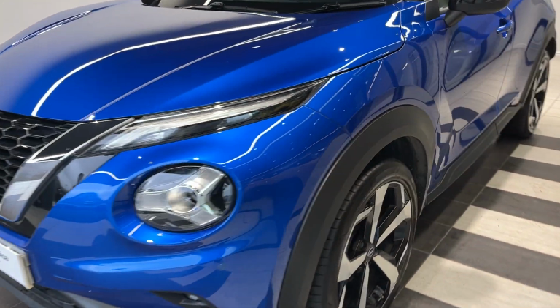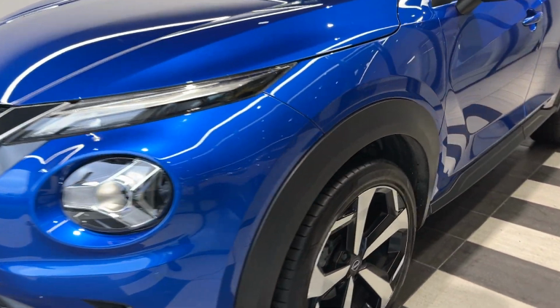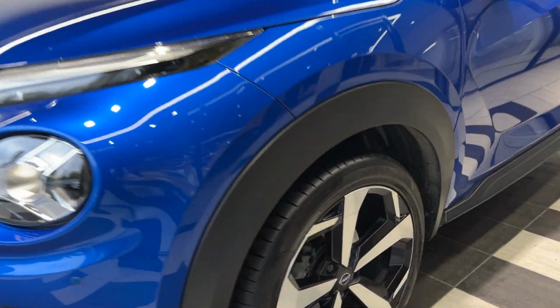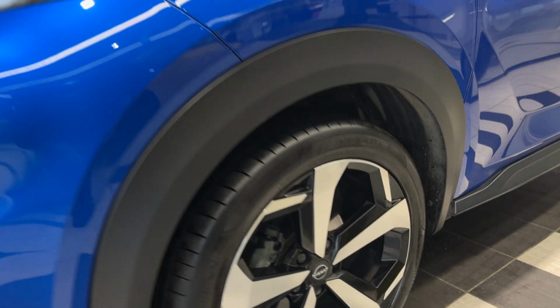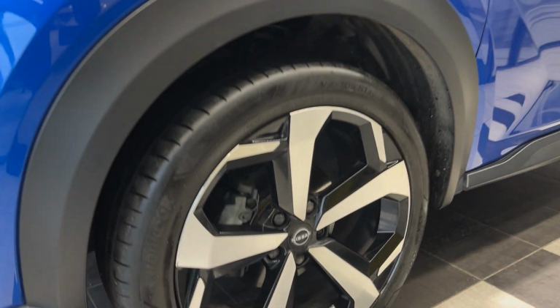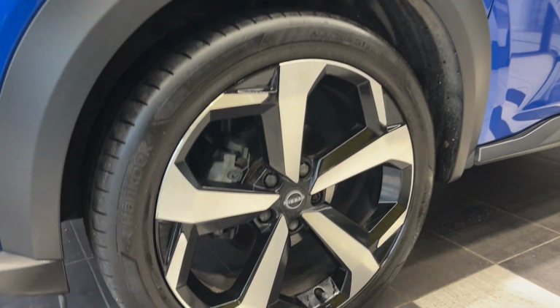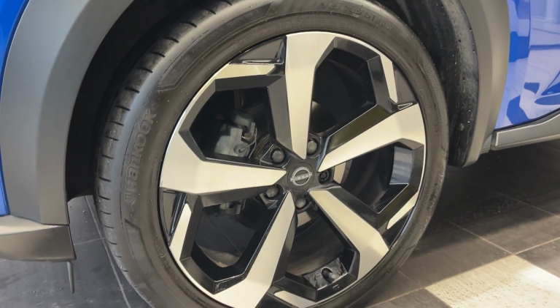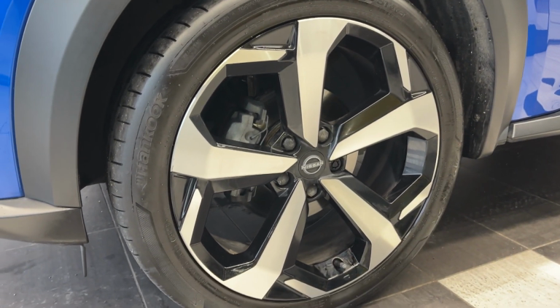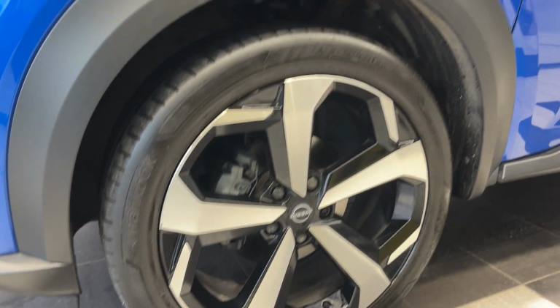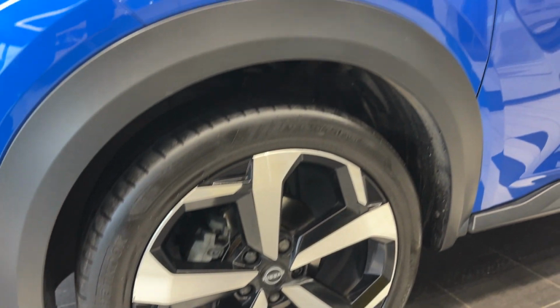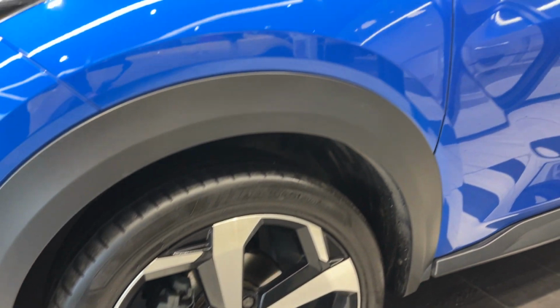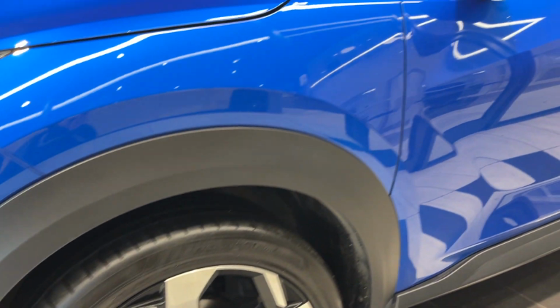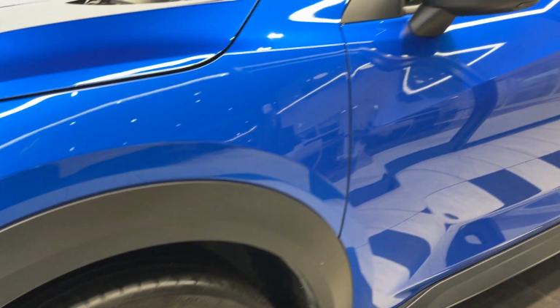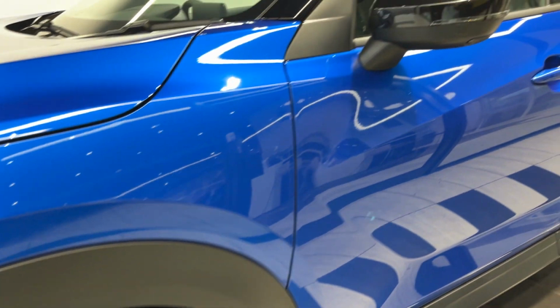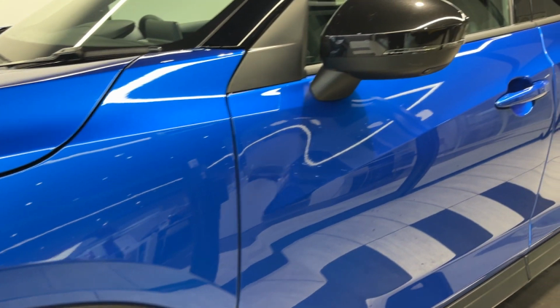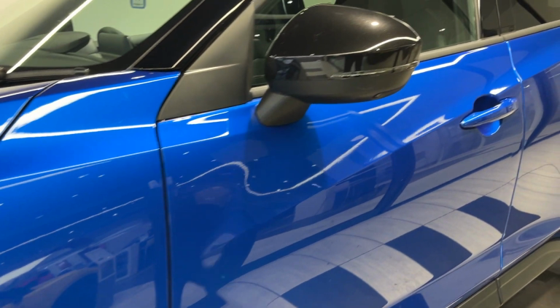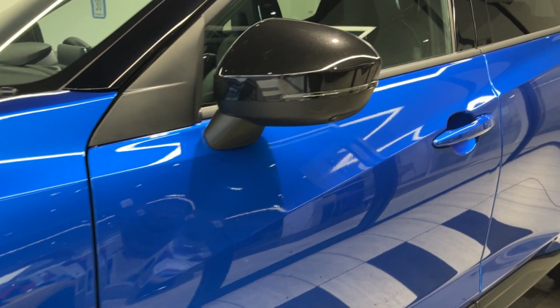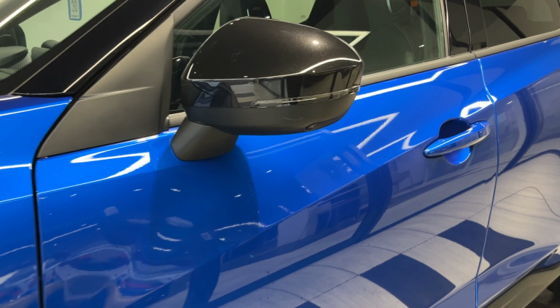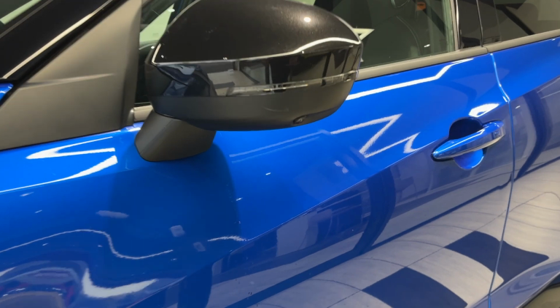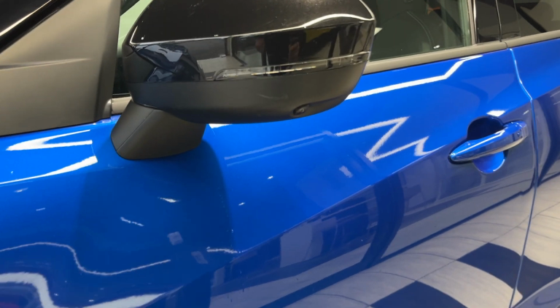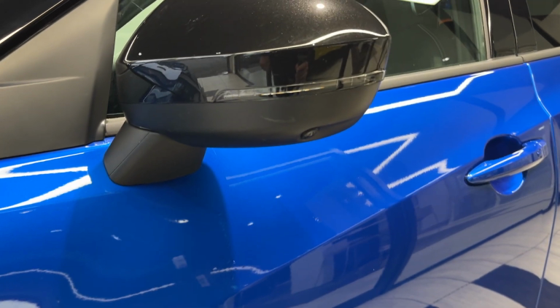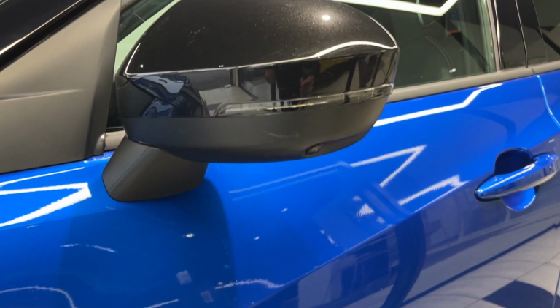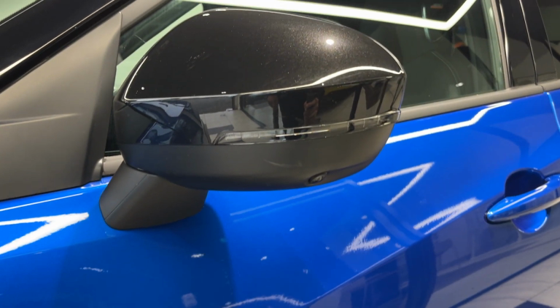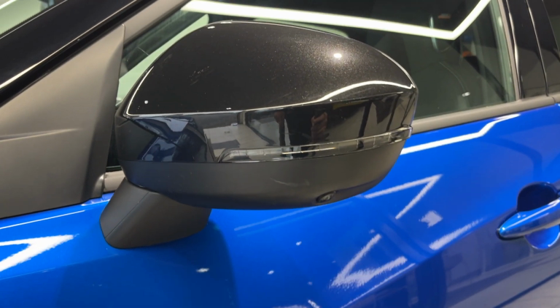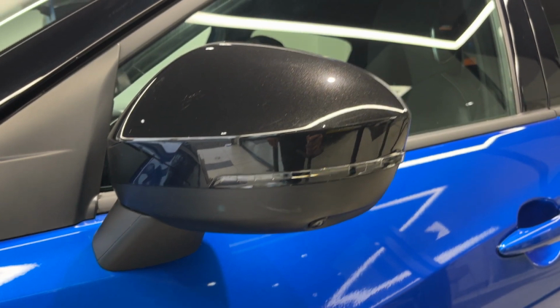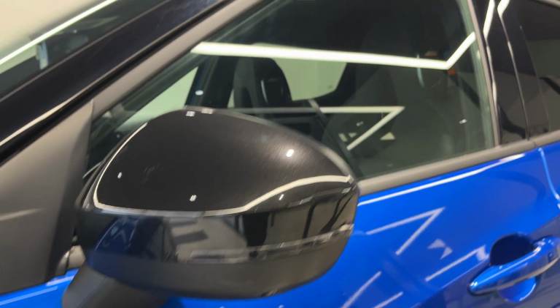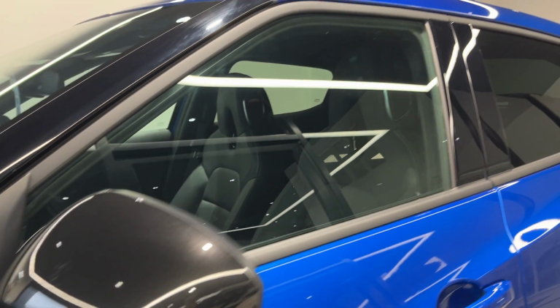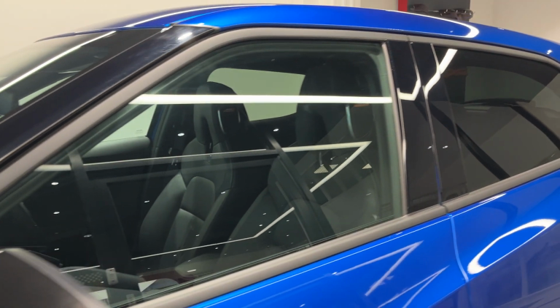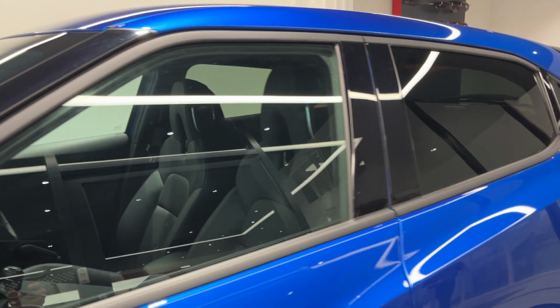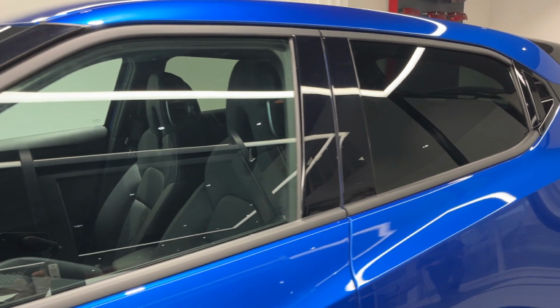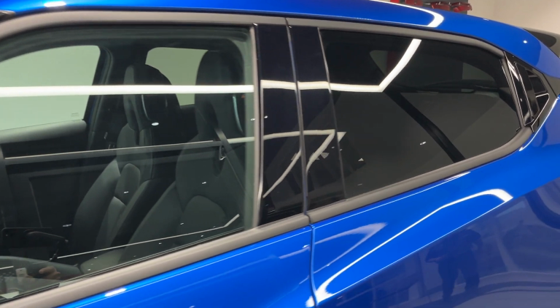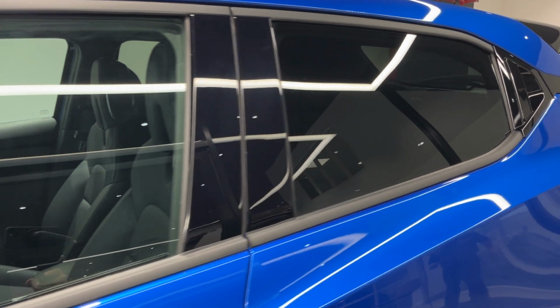Coming down to the passenger side front wheel and round to the side. This vehicle also comes with 360-degree cameras and rear privacy glass.